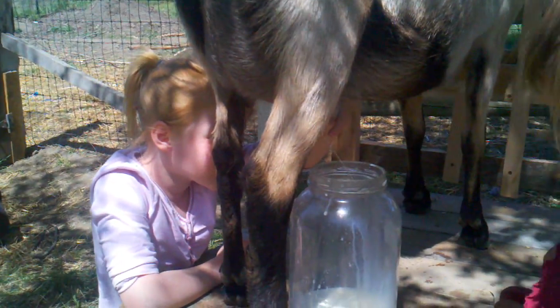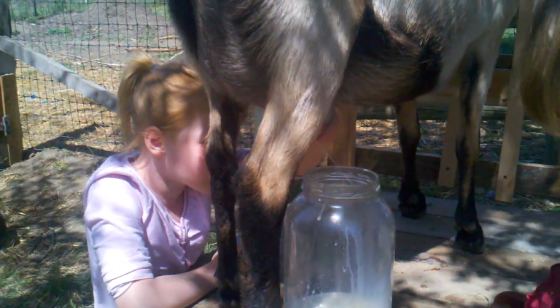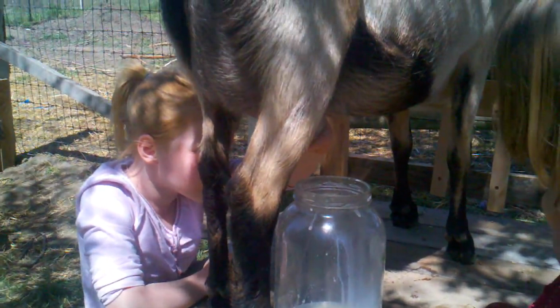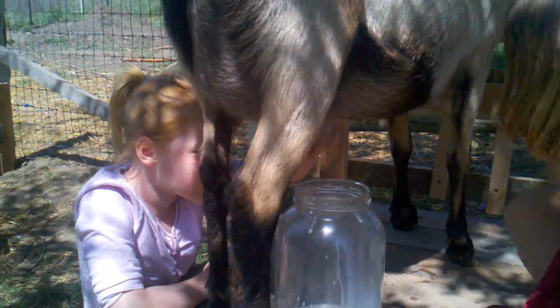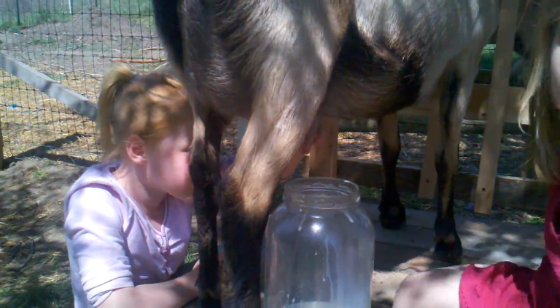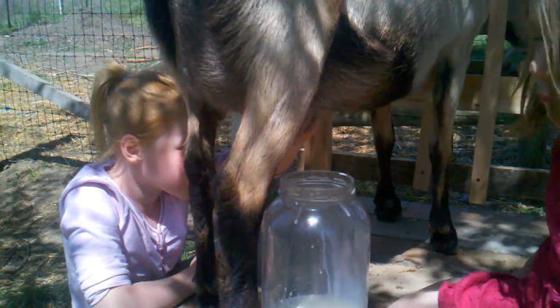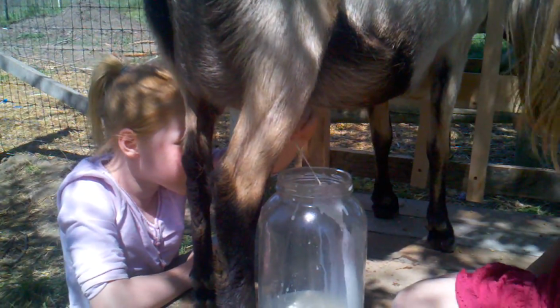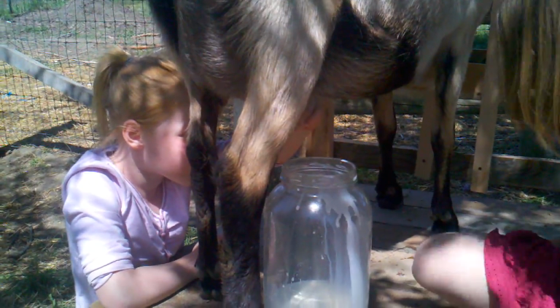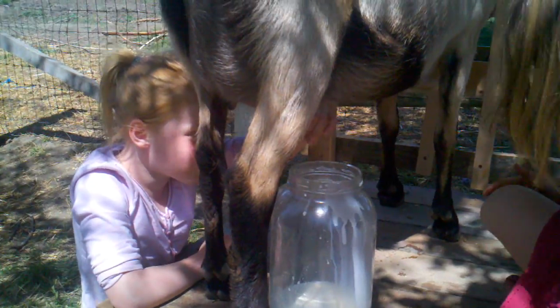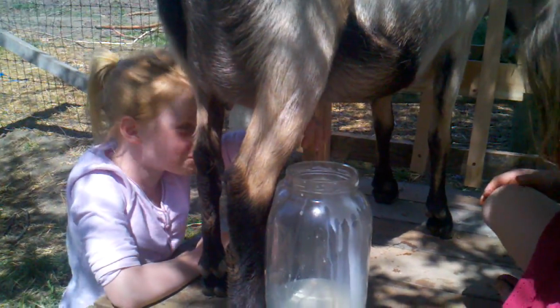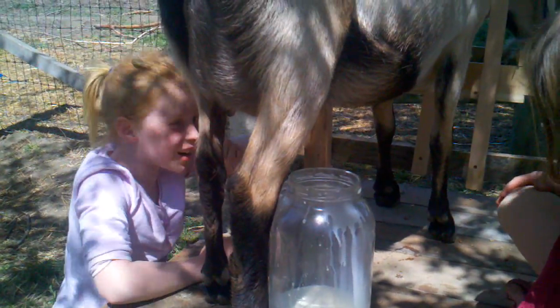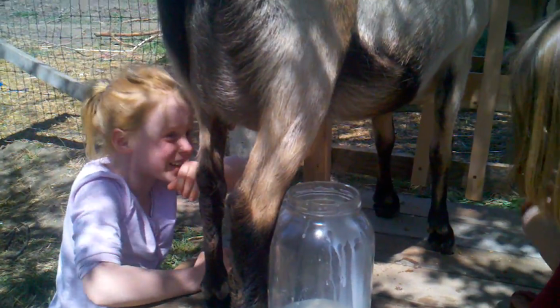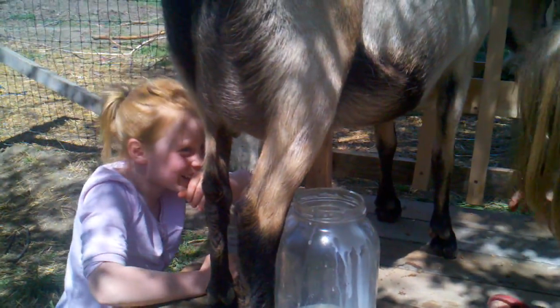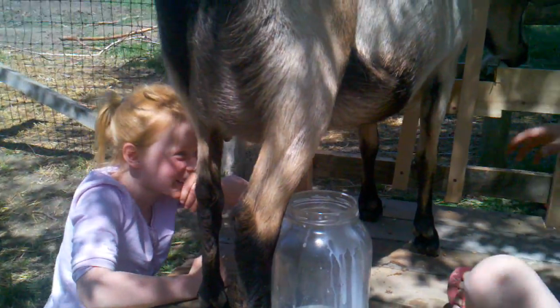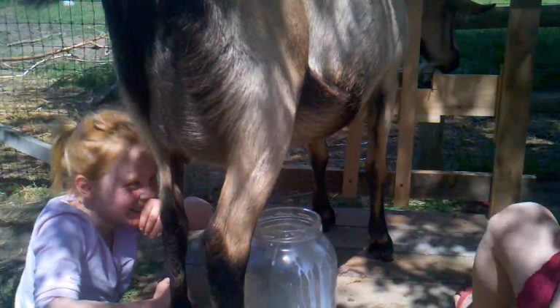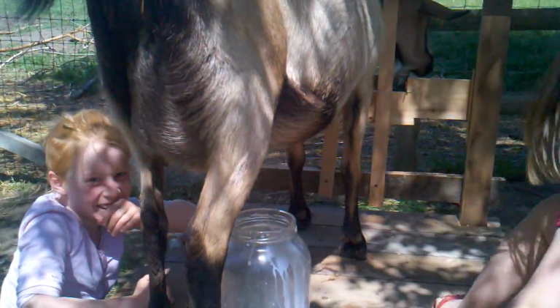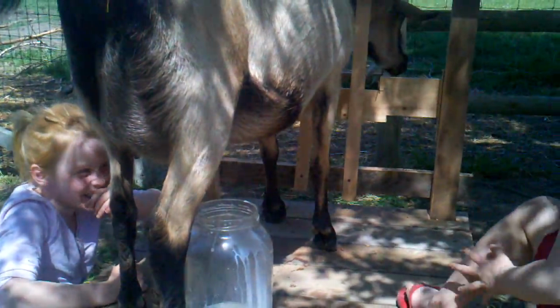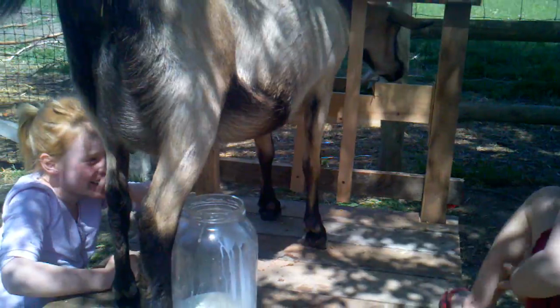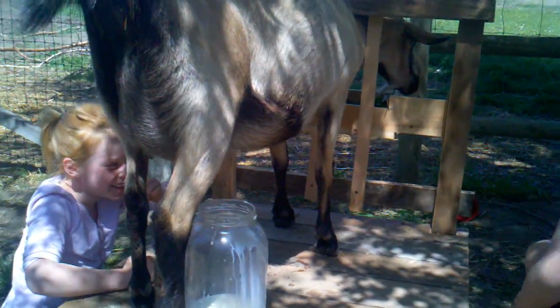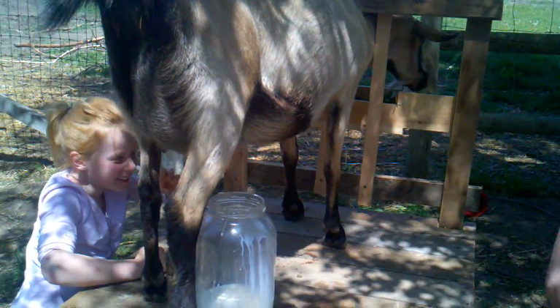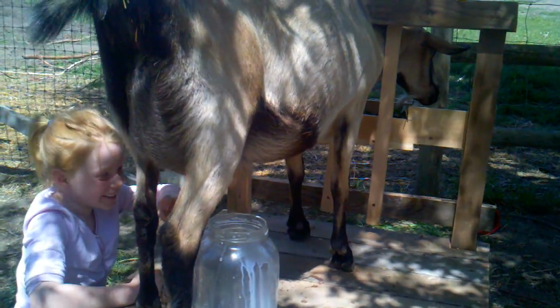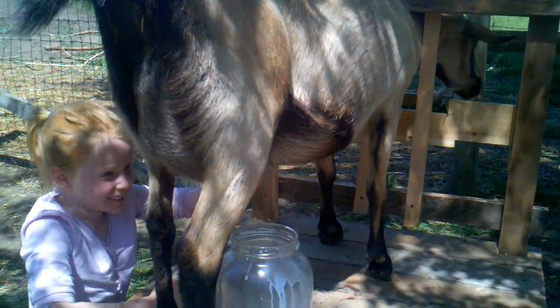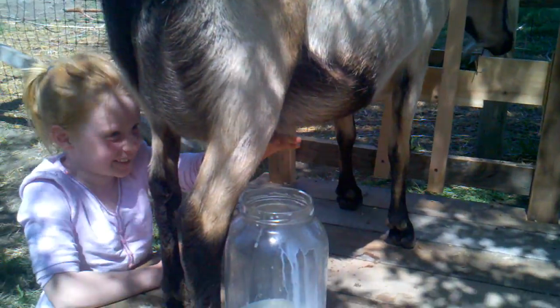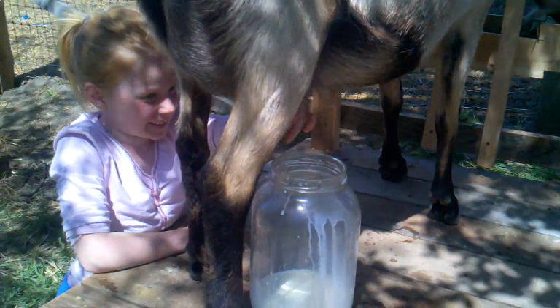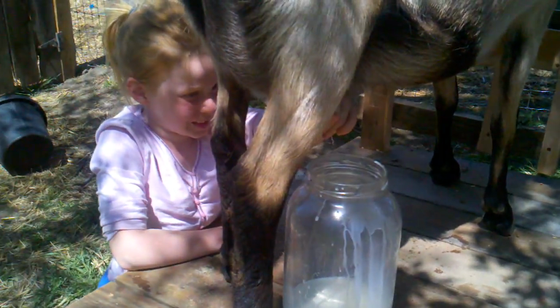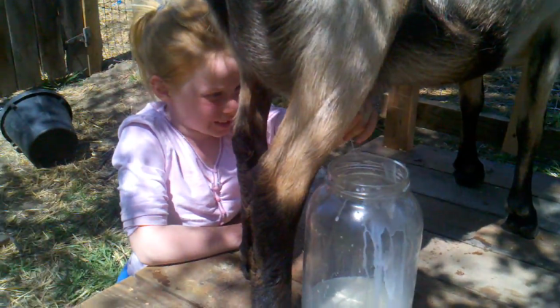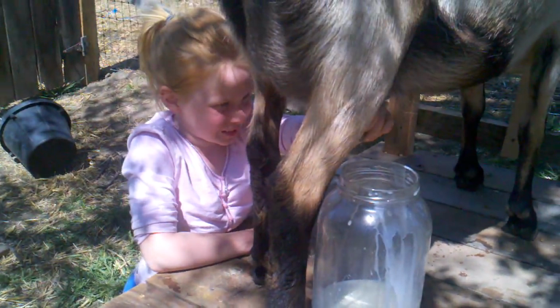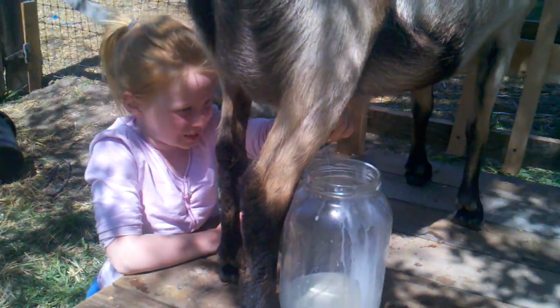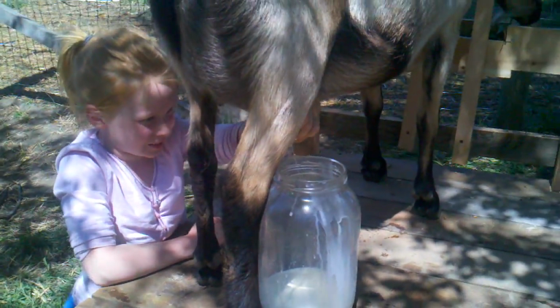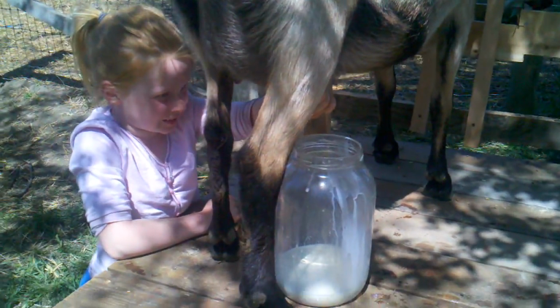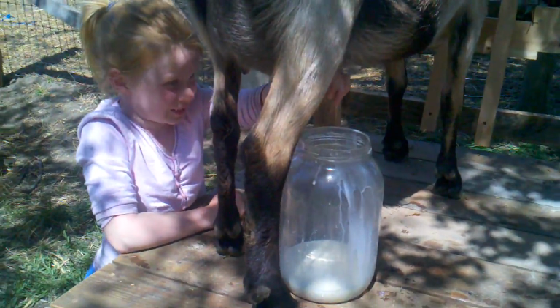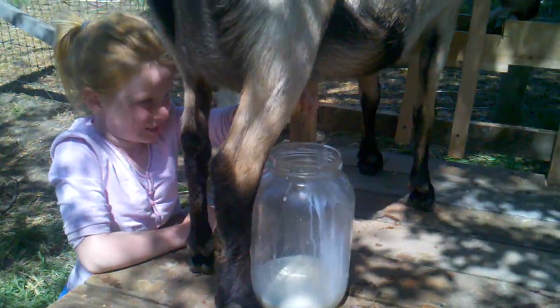Can Autumn do it now? Oh, you just sprayed Autumn! Go ahead Autumn, I got this. Aim for that jar, kiddo.